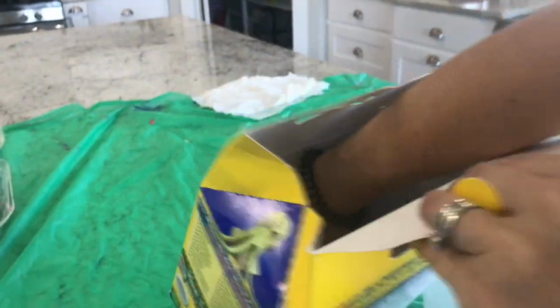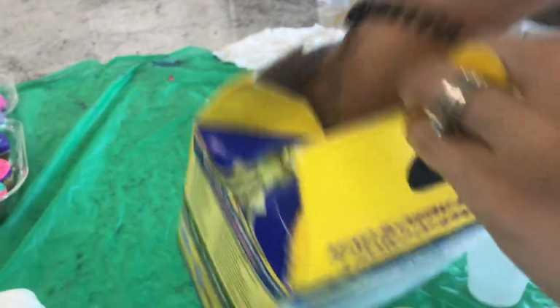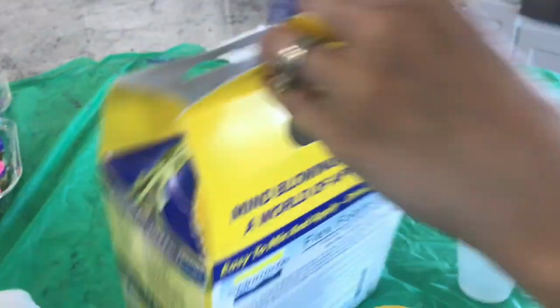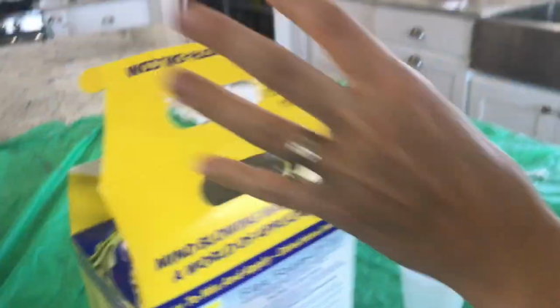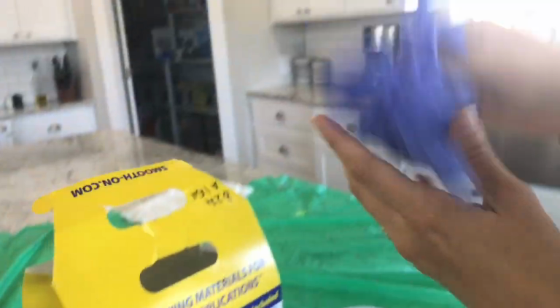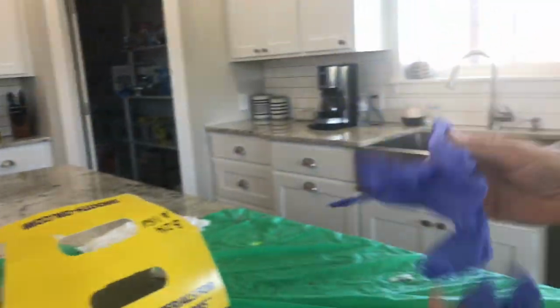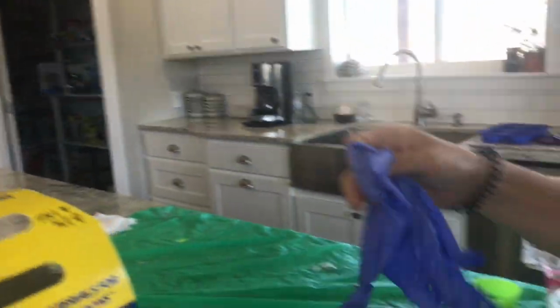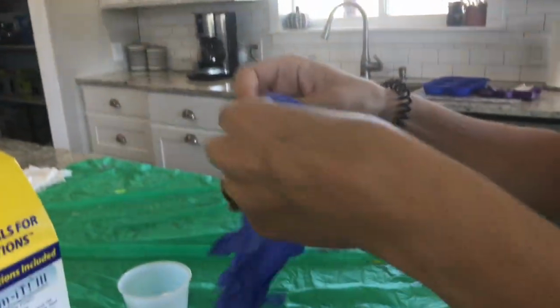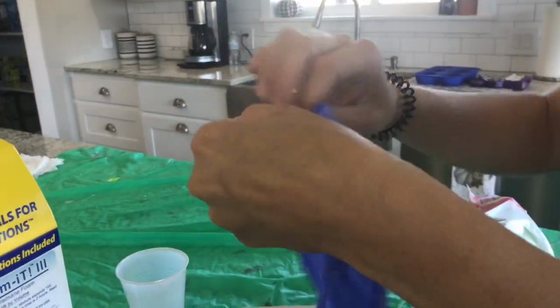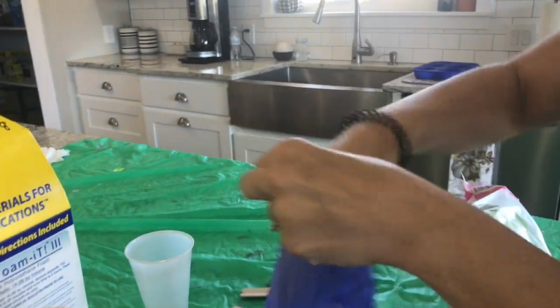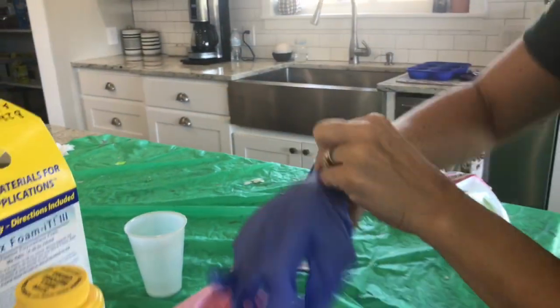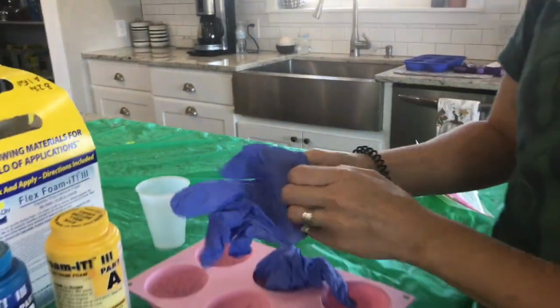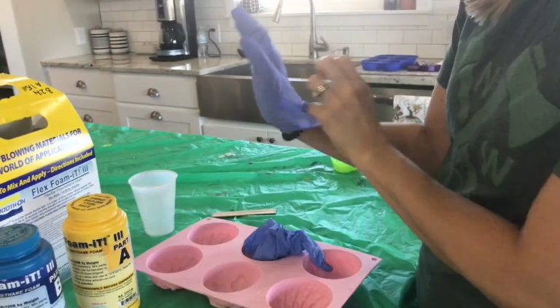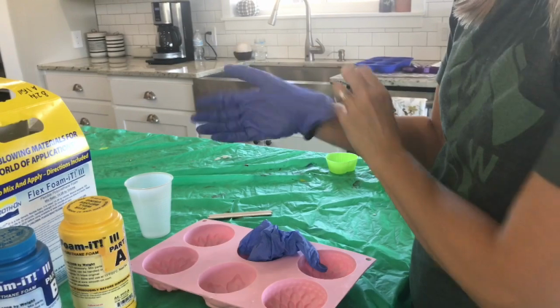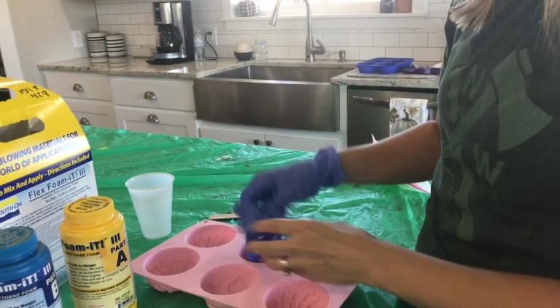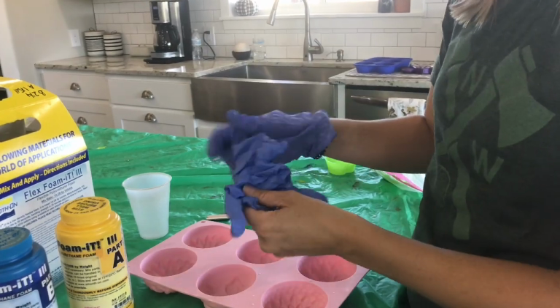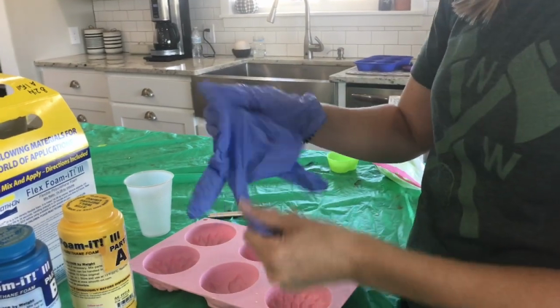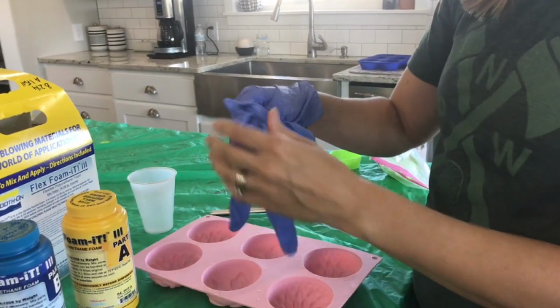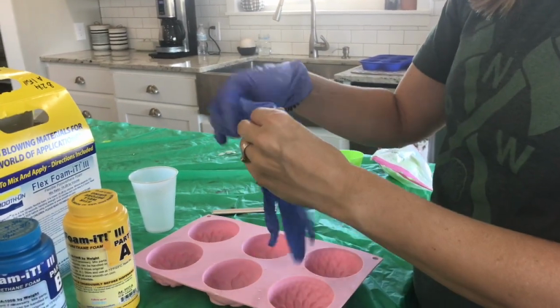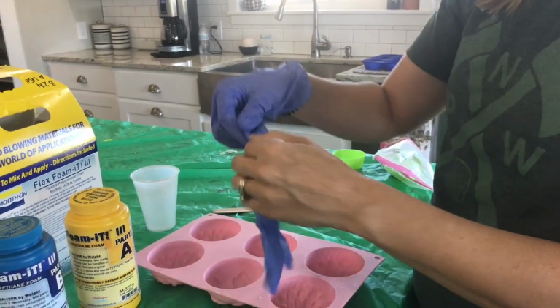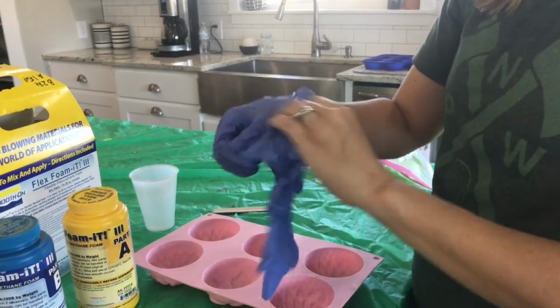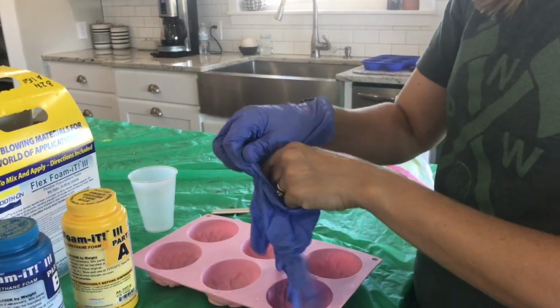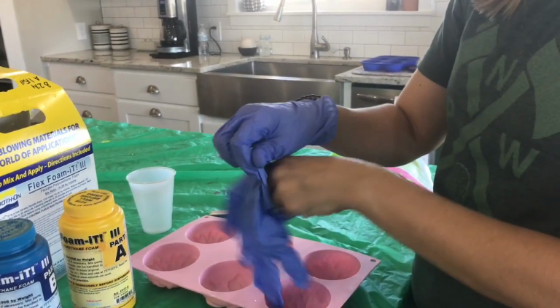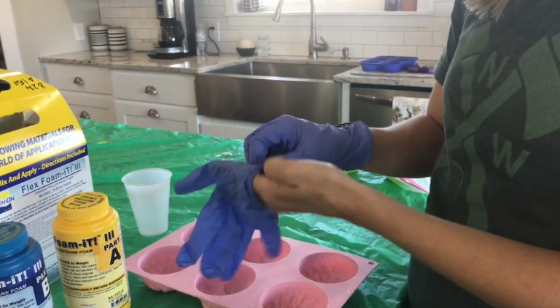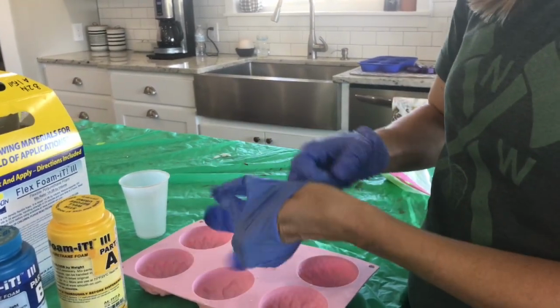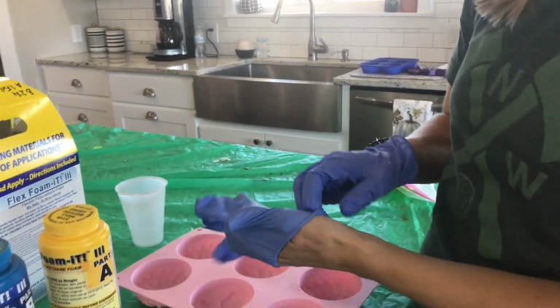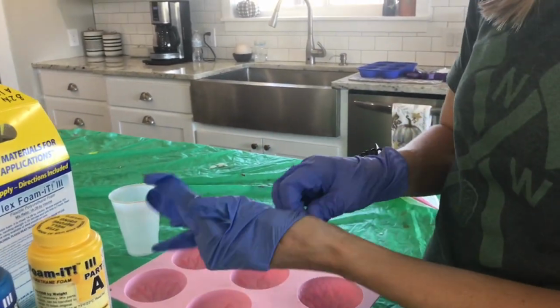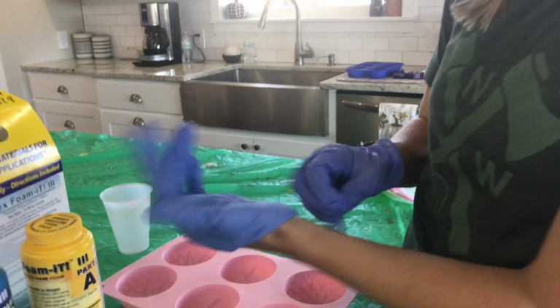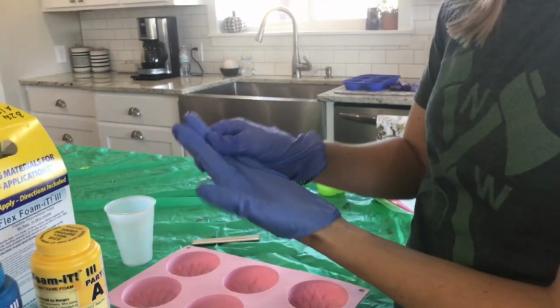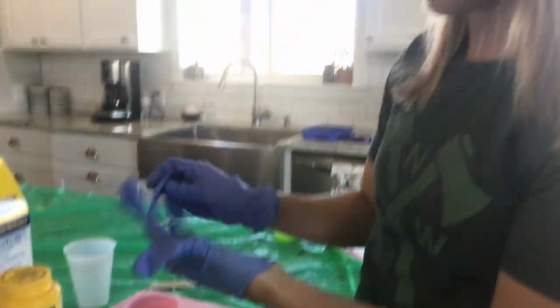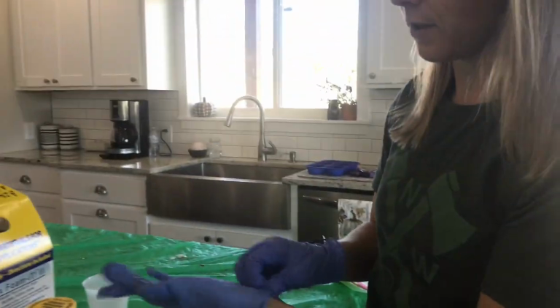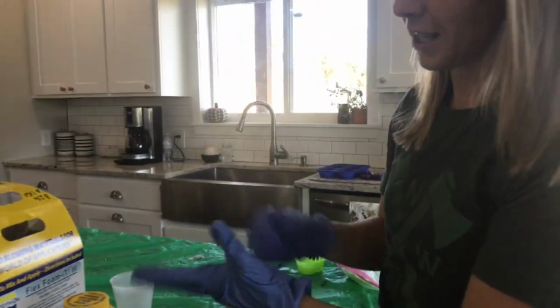We recommend gloves, which I put in here — they don't come with it. Because there are chemicals, you do want to have glove protection and open some windows for ventilation.